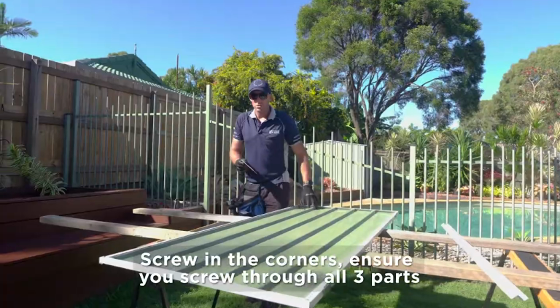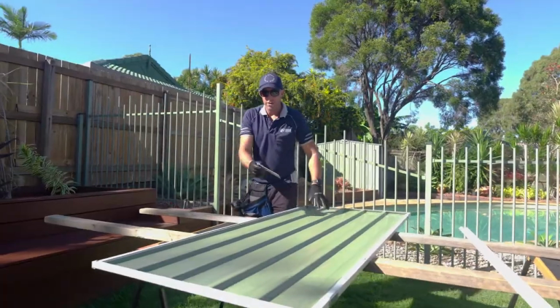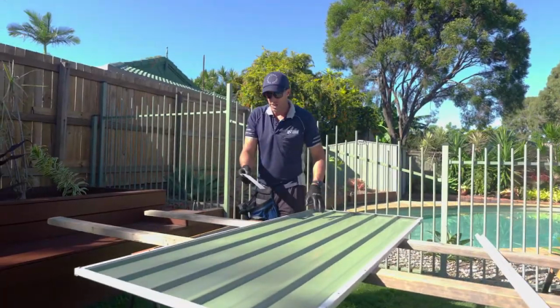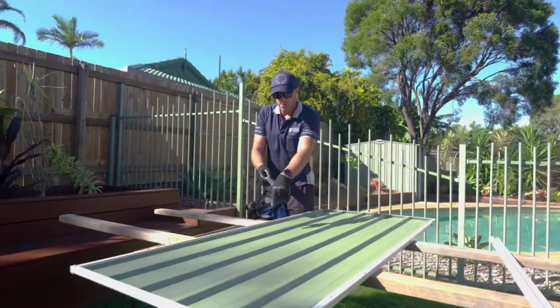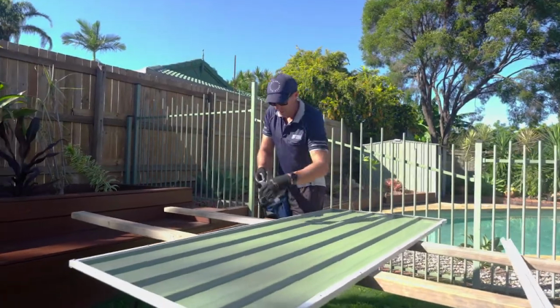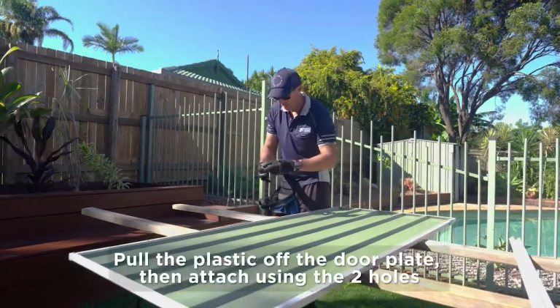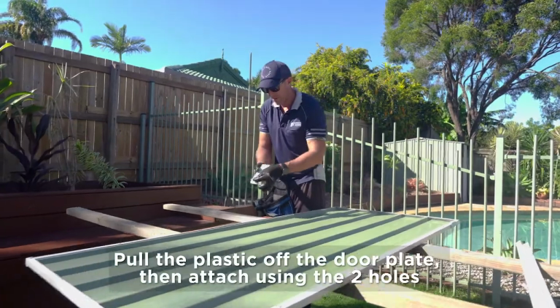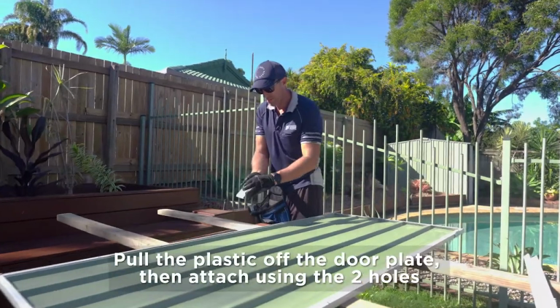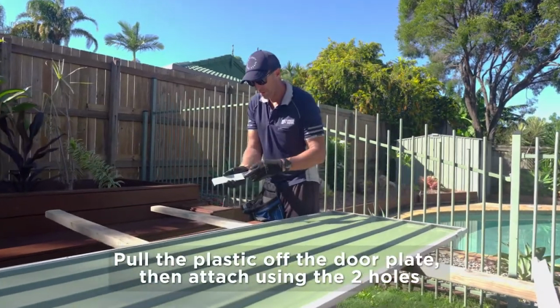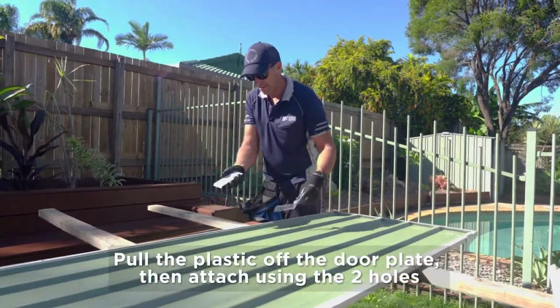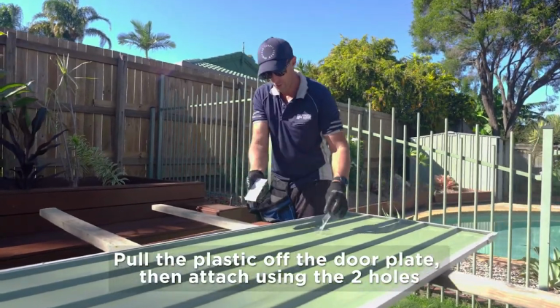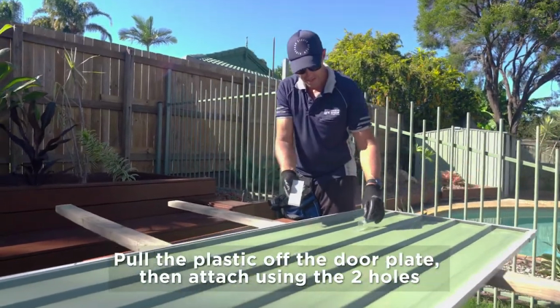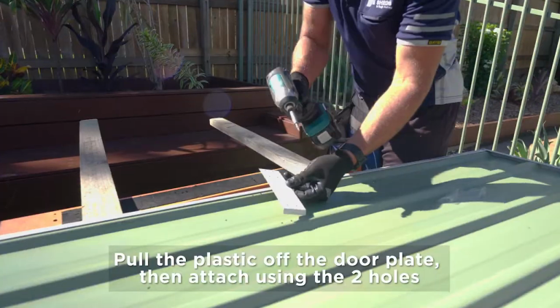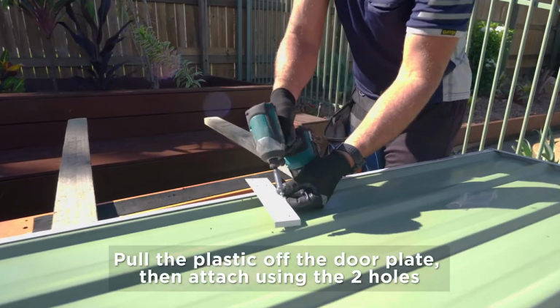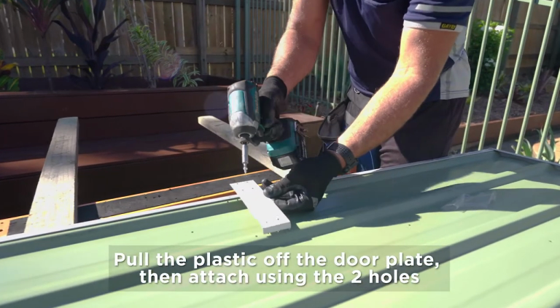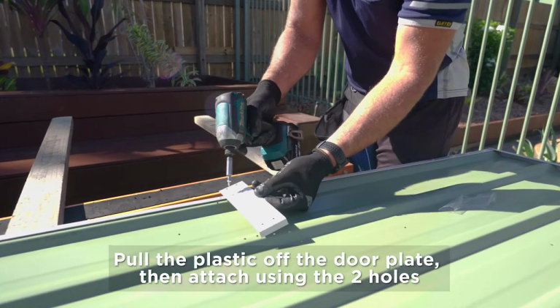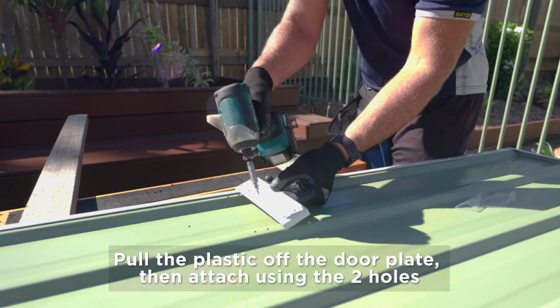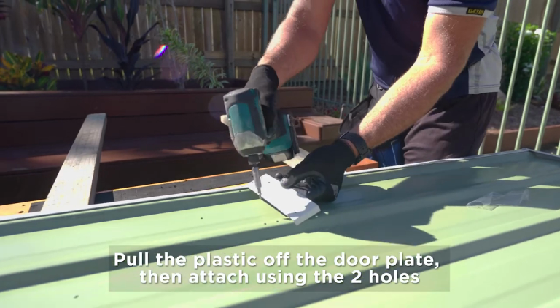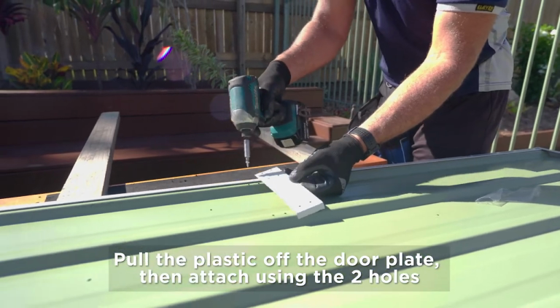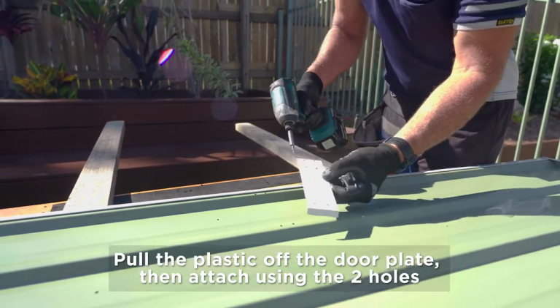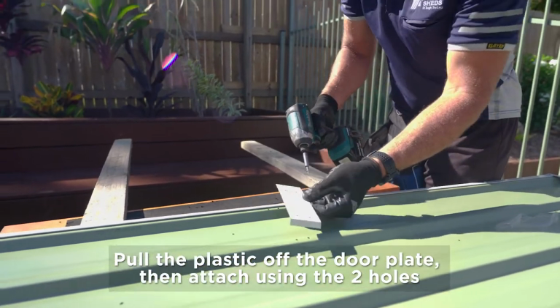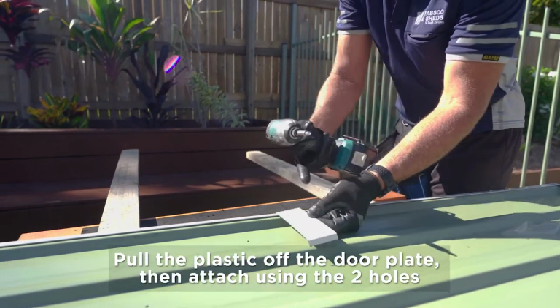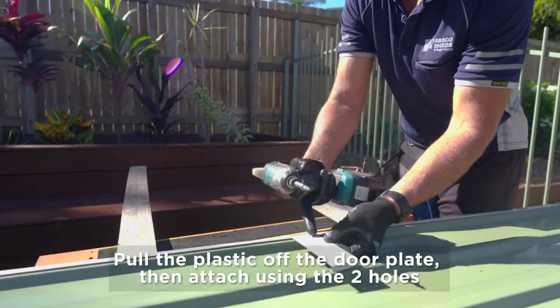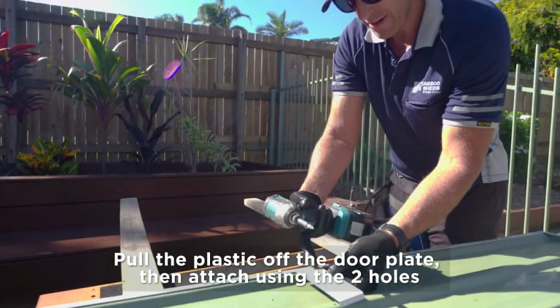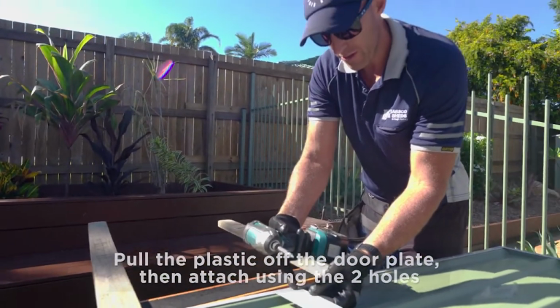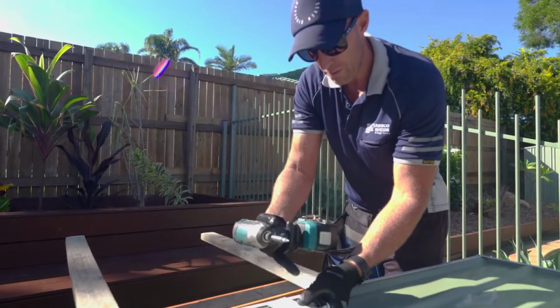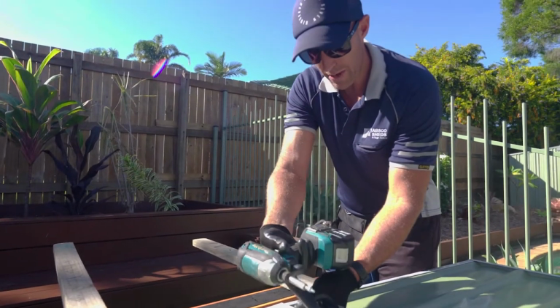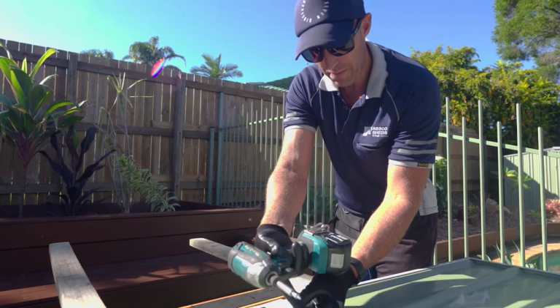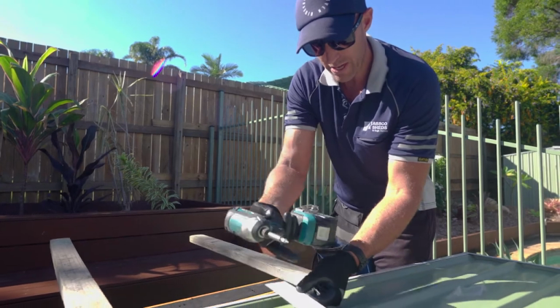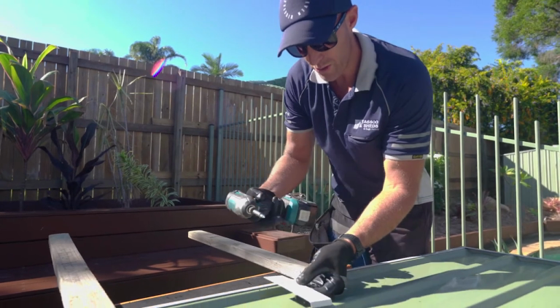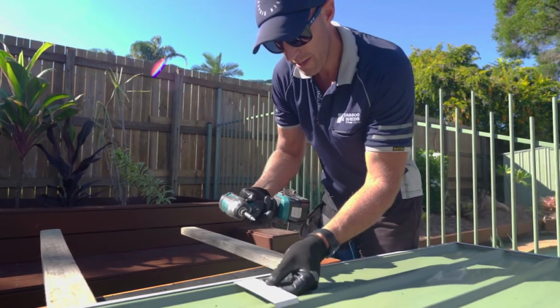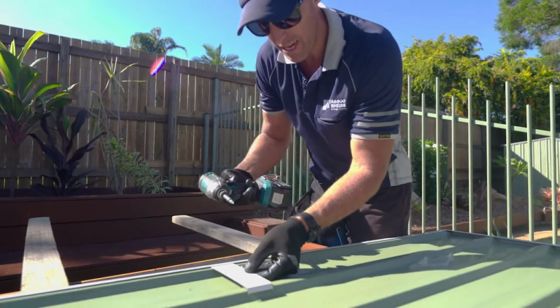Once we've got those four channels on, we can put our door plate on. Just peel the plastic off your door plate, lining up your holes in the door plate with the holes on your sheet. Now the pad bolts are going to be going on this side of the door plate, so we only need to put in these two screws at this stage.